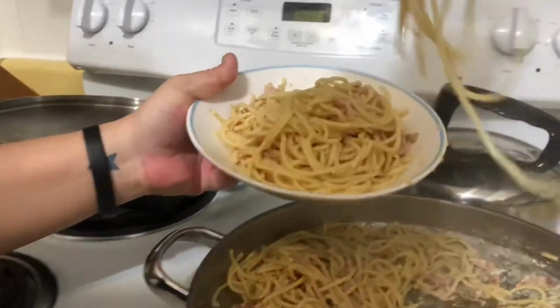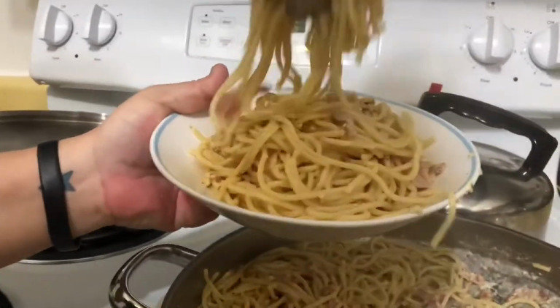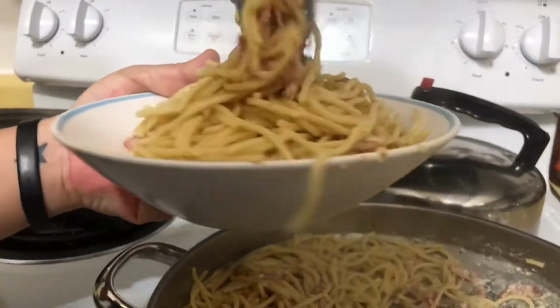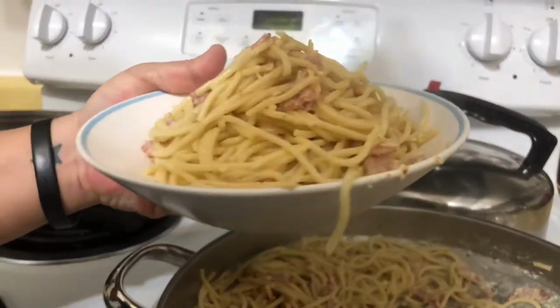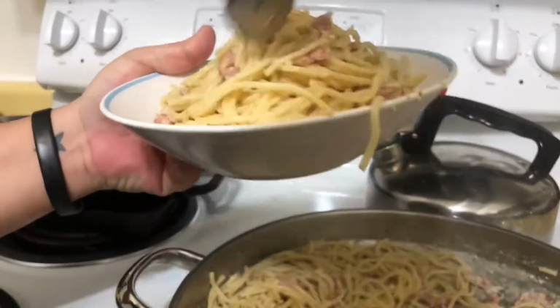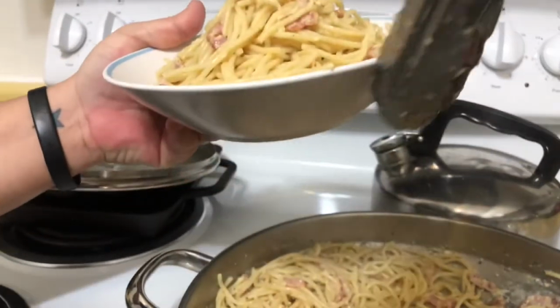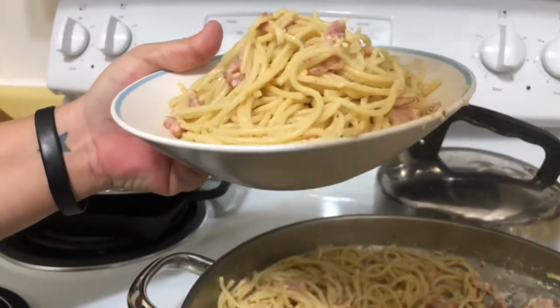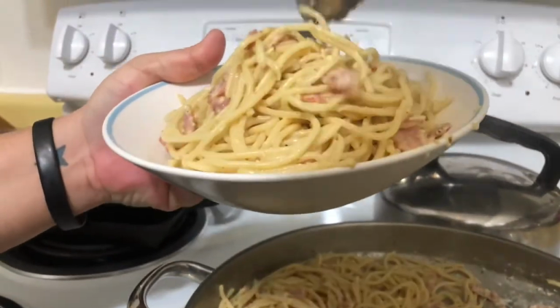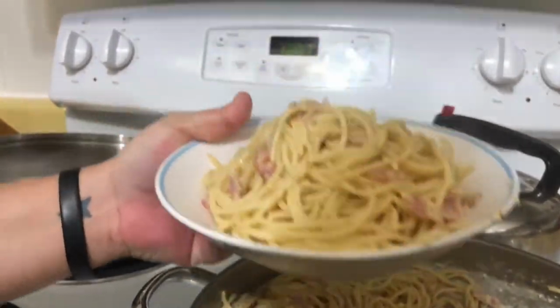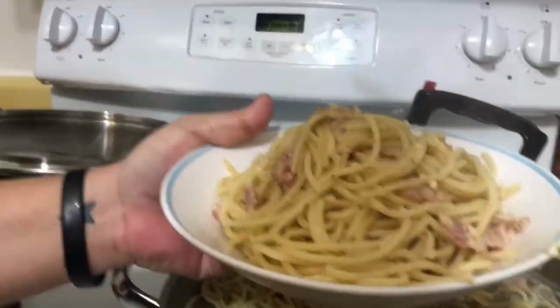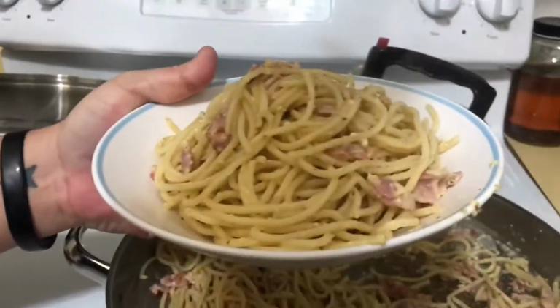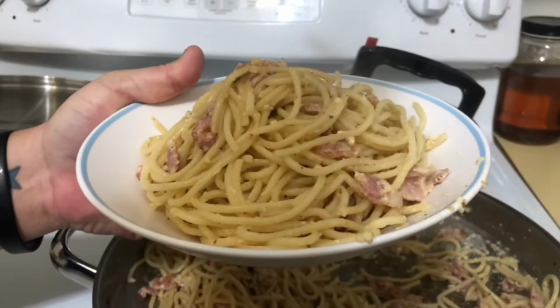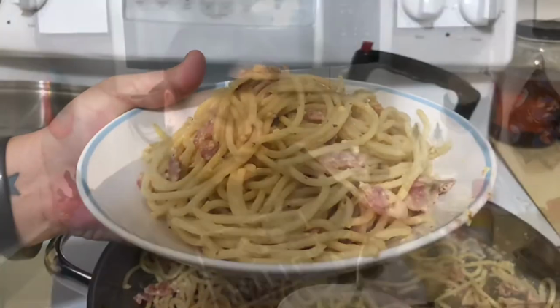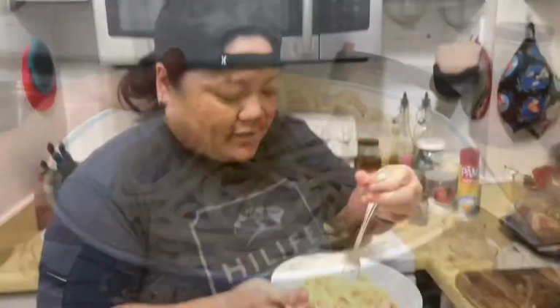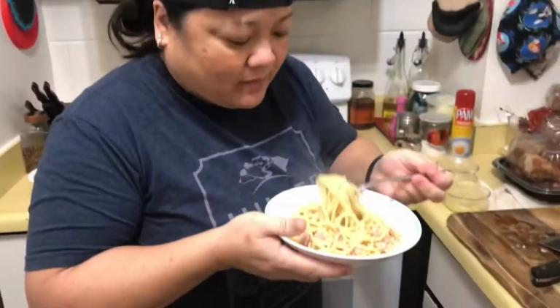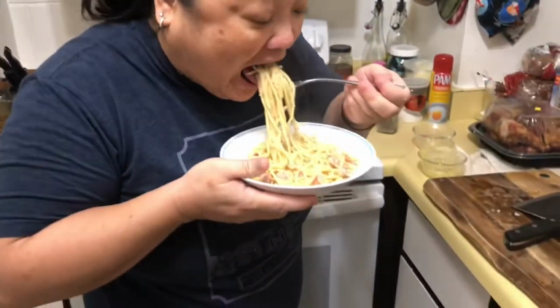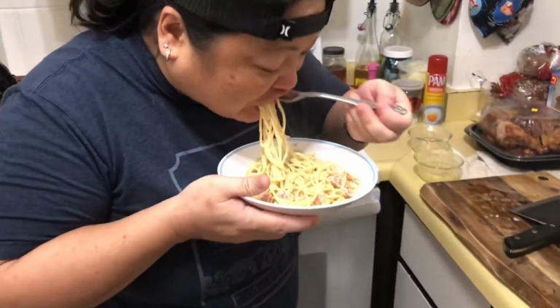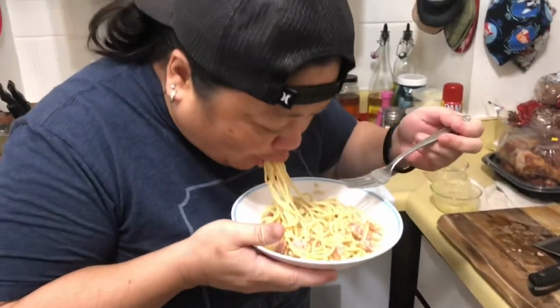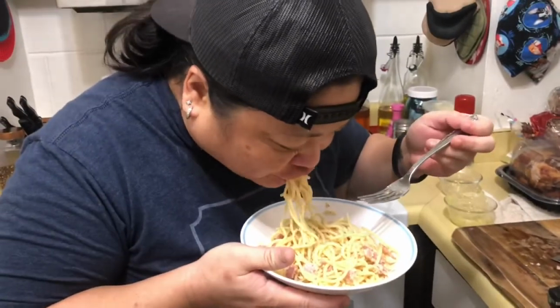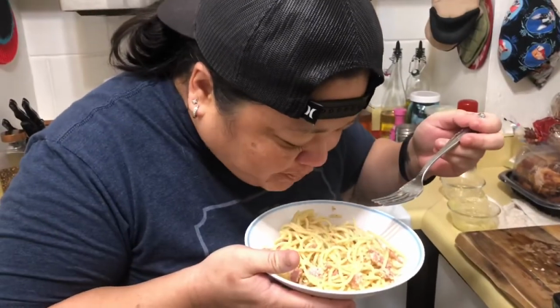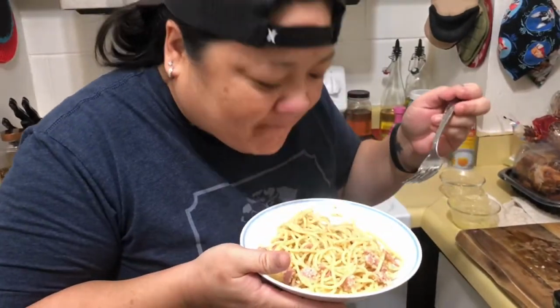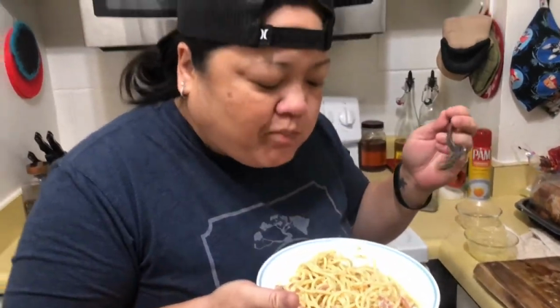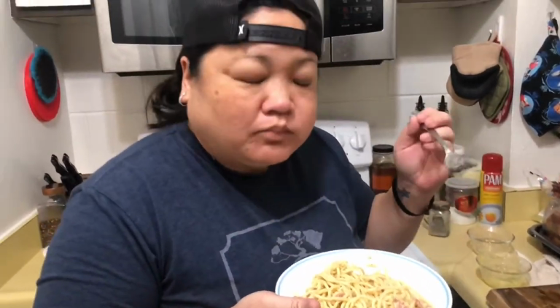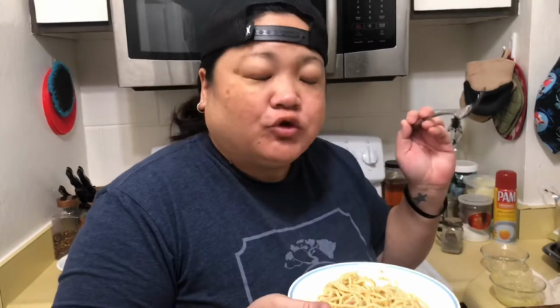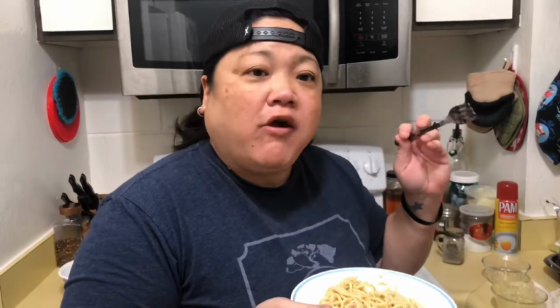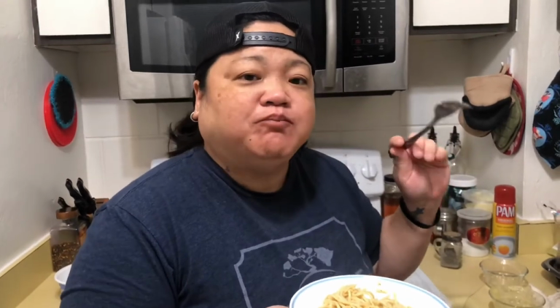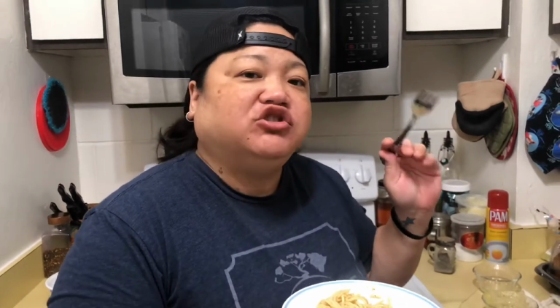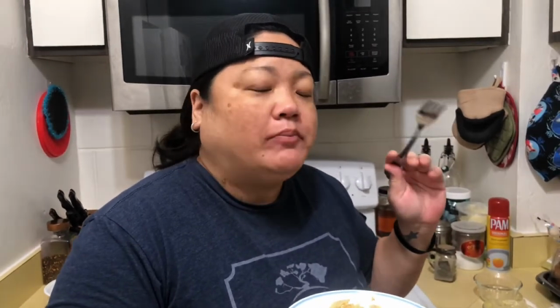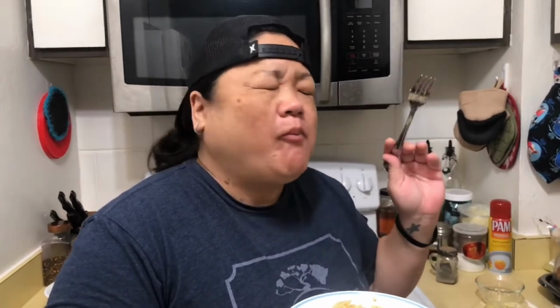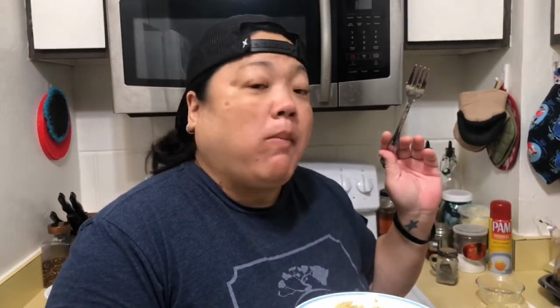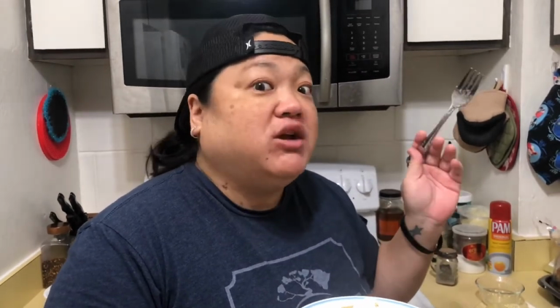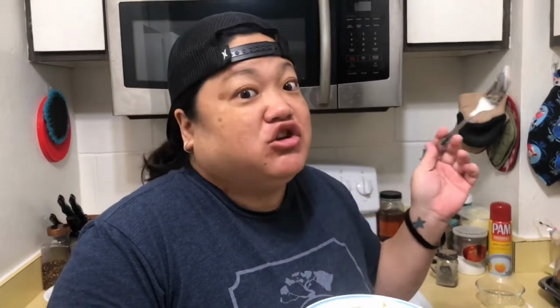And there you have it. Taste it — it's really delicious. Cheap and easy to make.